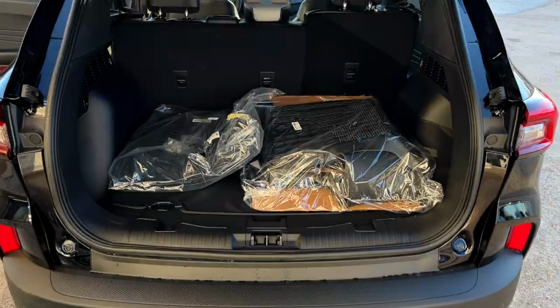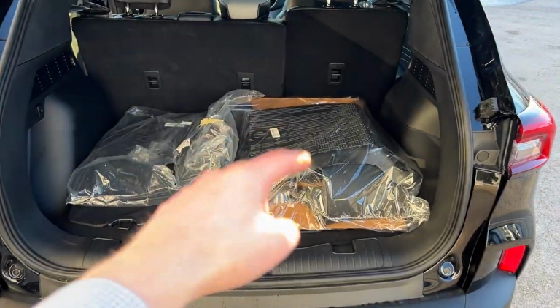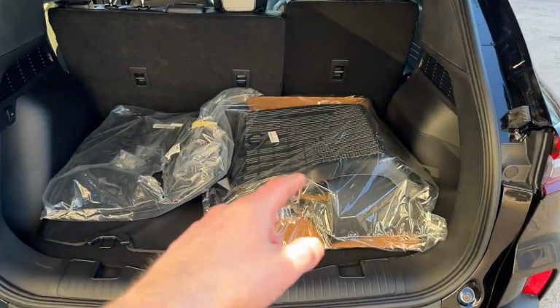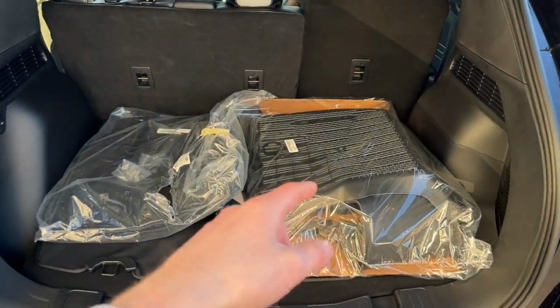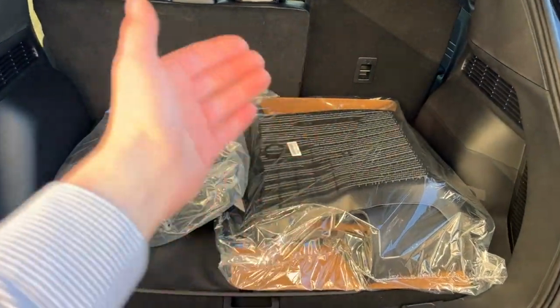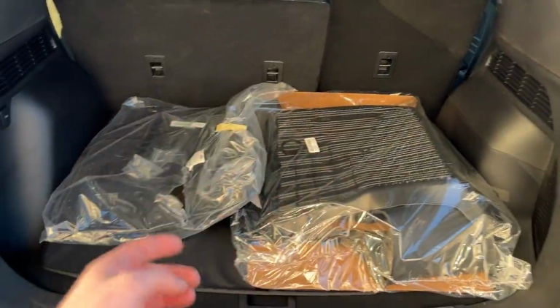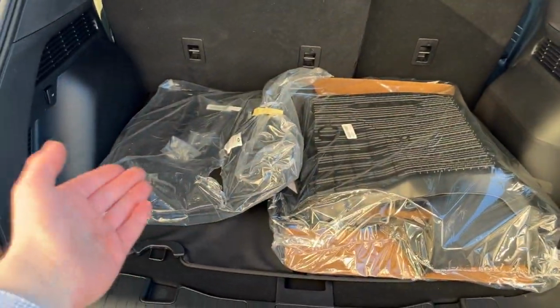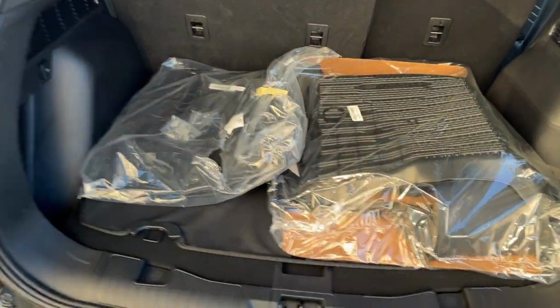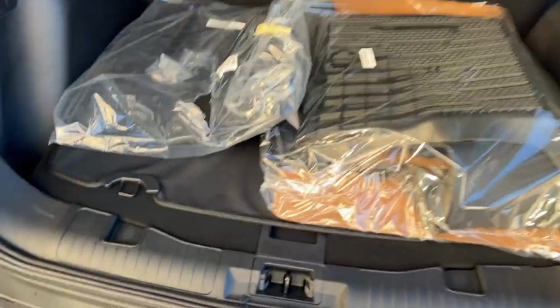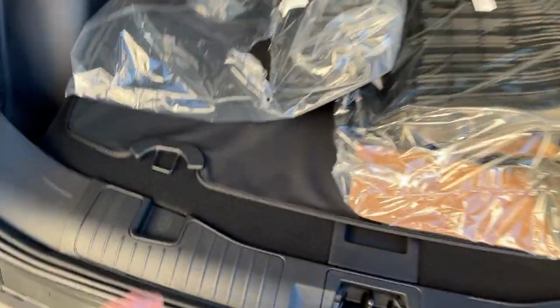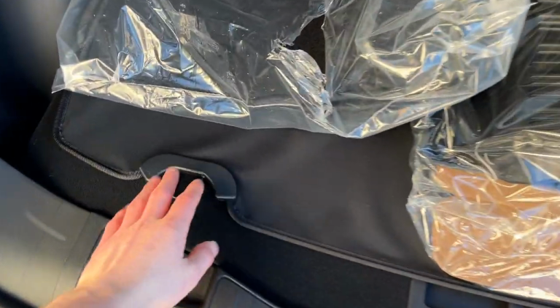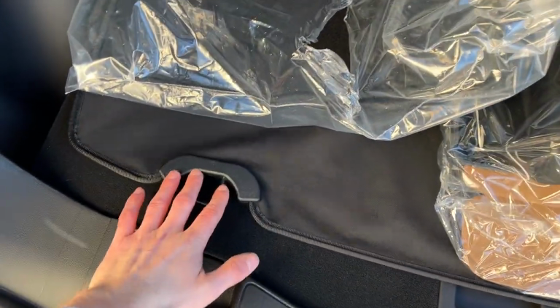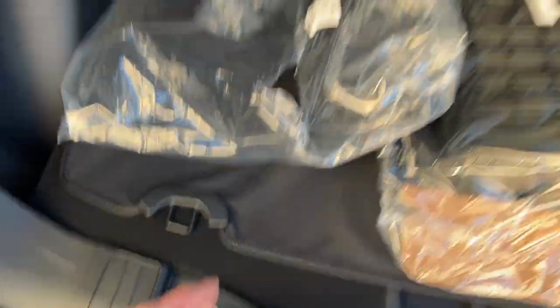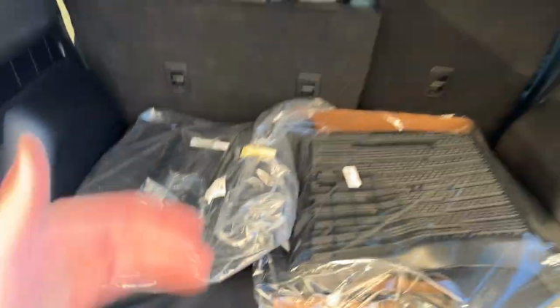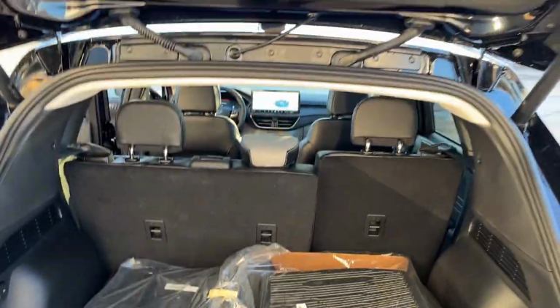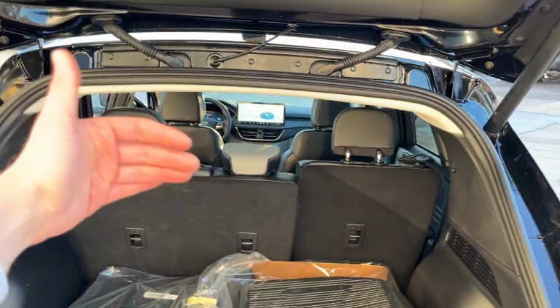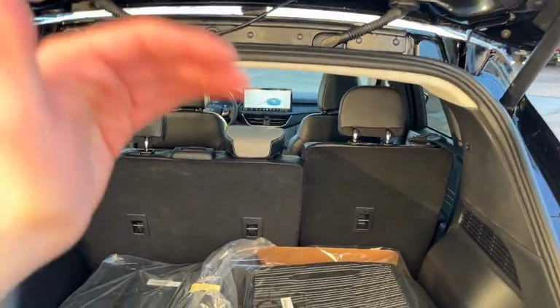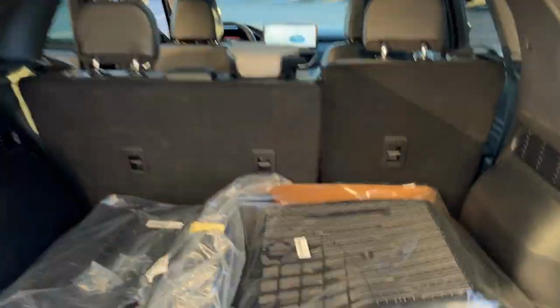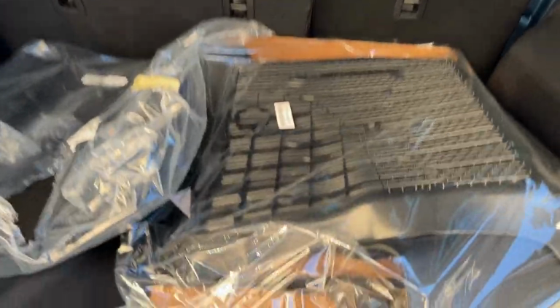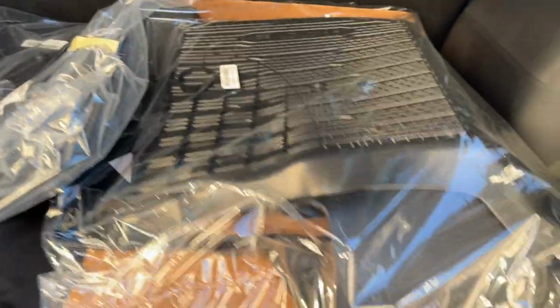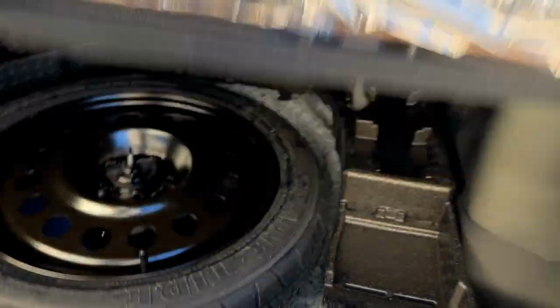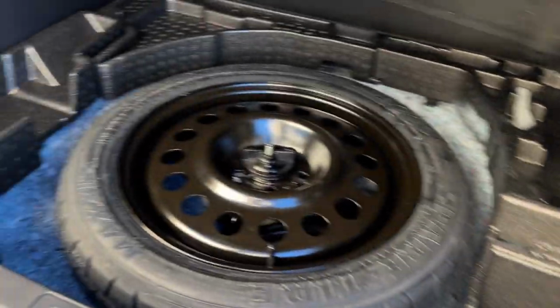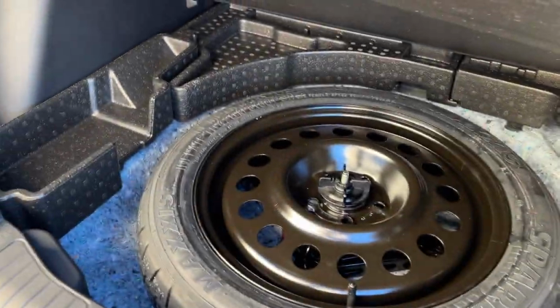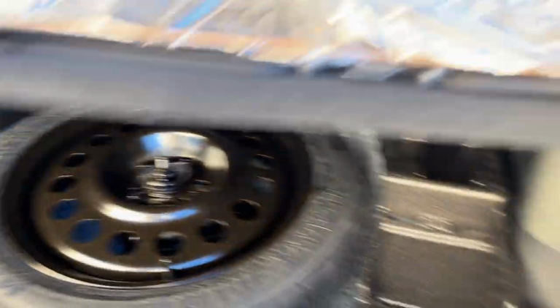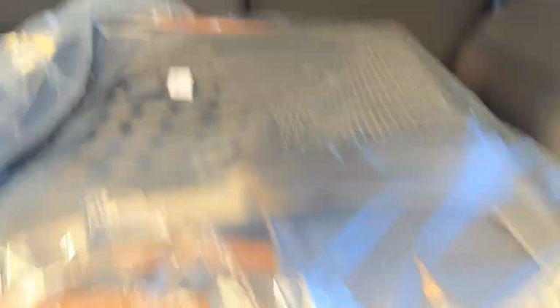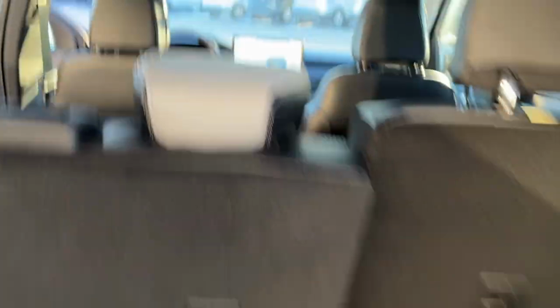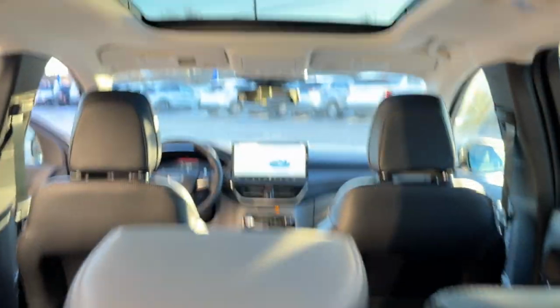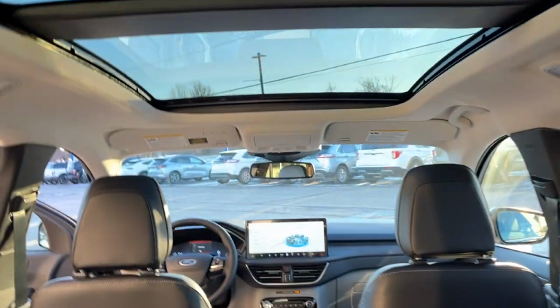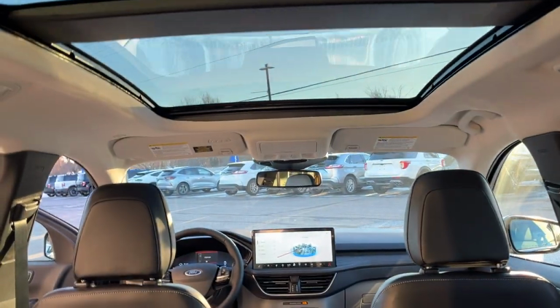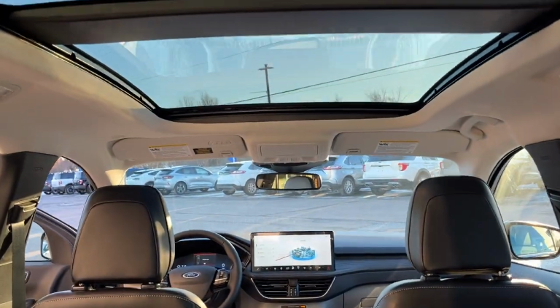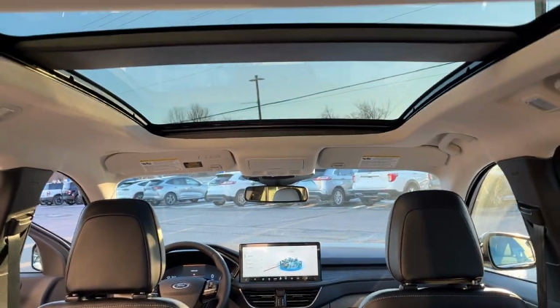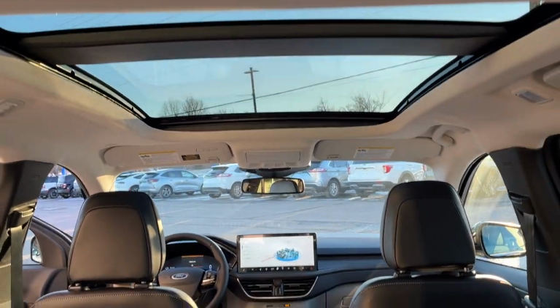Back here you do have your all-weather floor liners for the first and second row as well as your carpet mats. This also has an easy access cargo shade so you can cover your belongings when the tailgate is closed. You have your mini spare tire there, and there's your nice panoramic sunroof there as well.